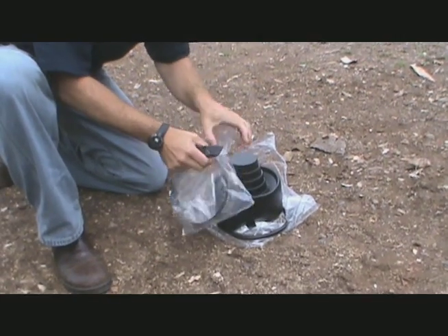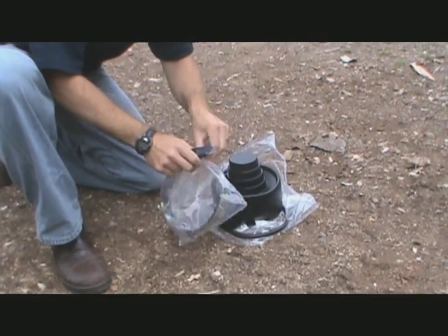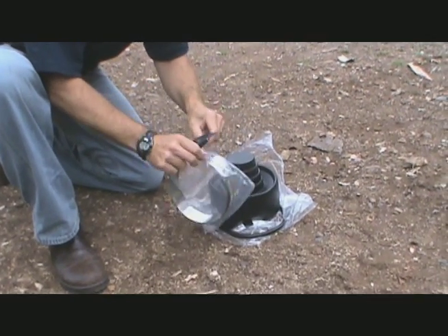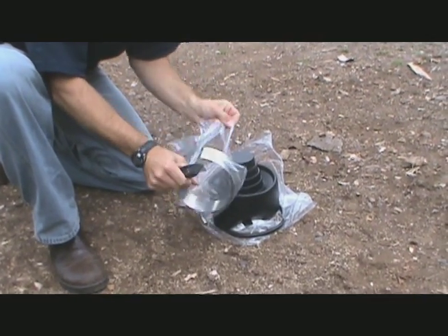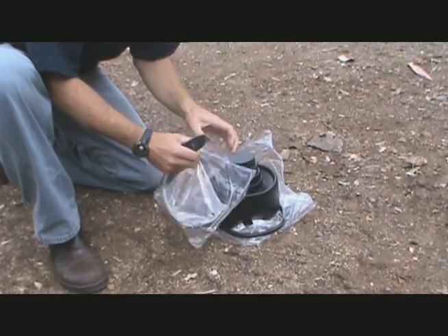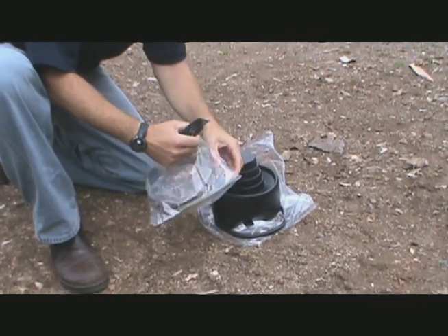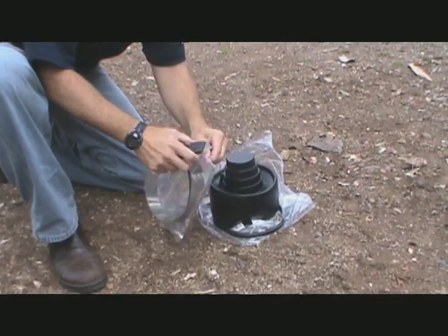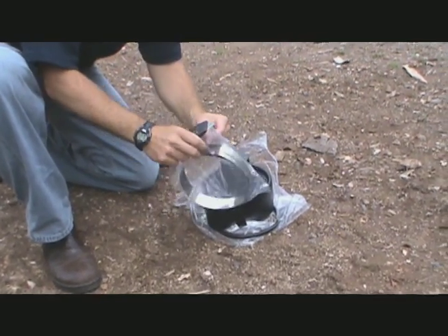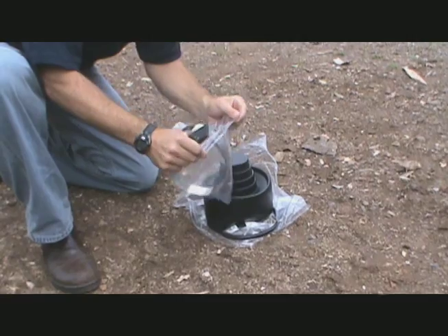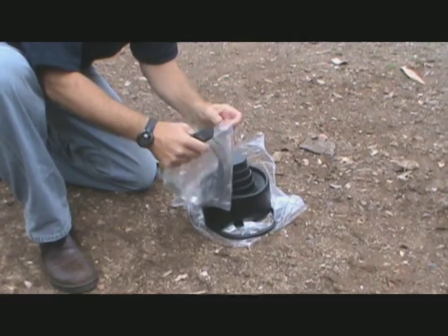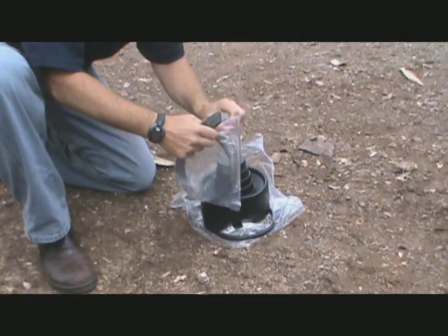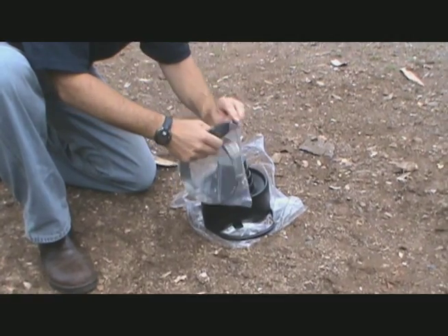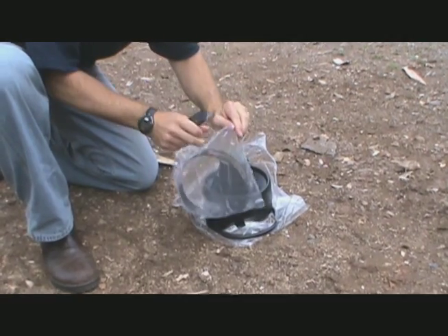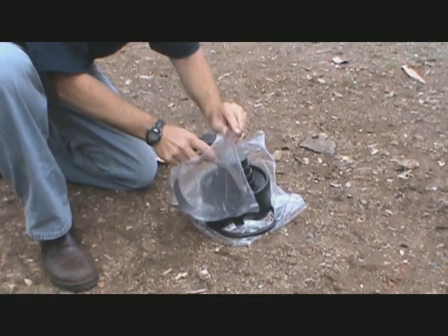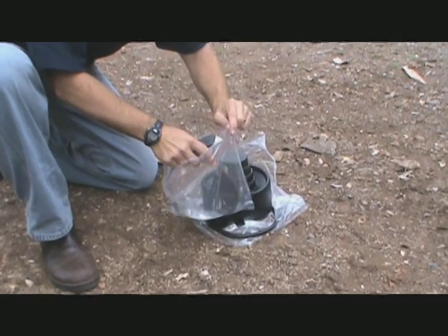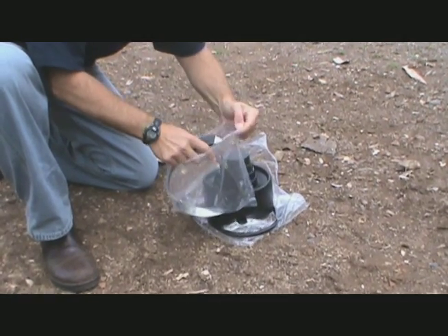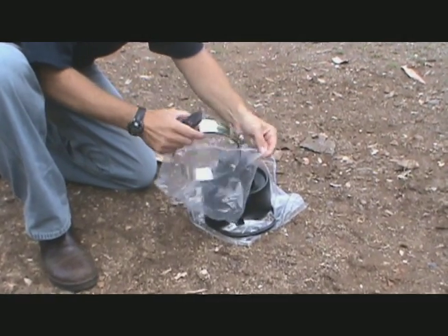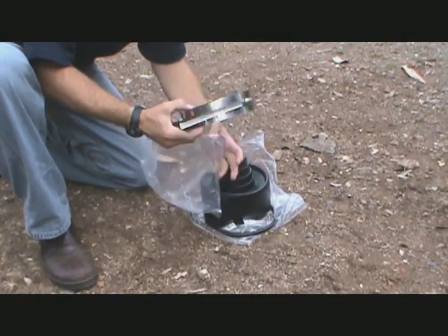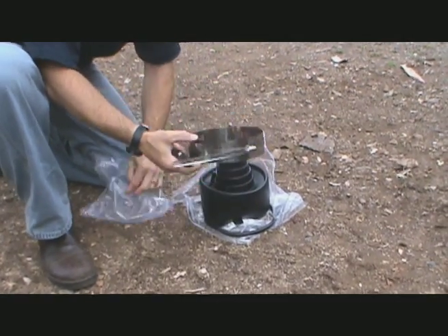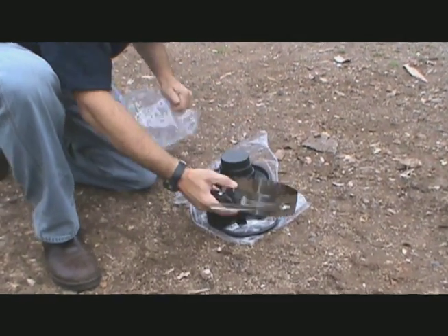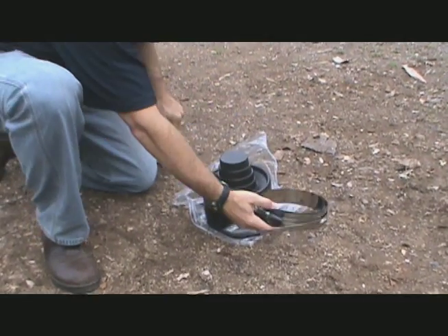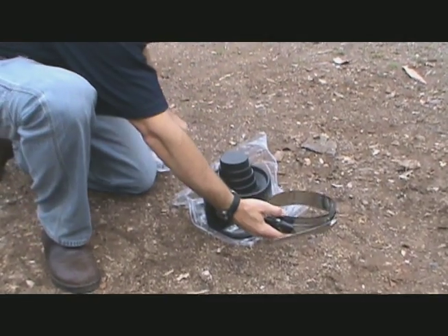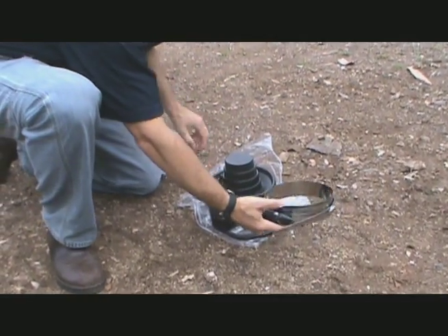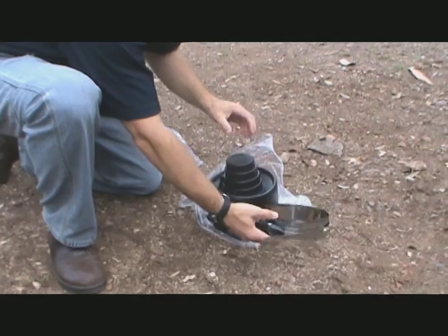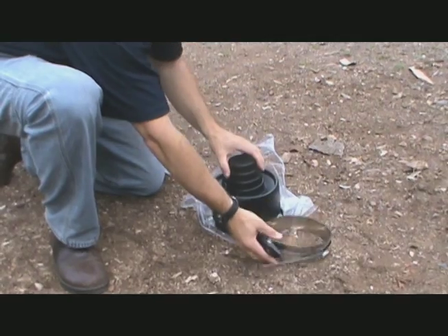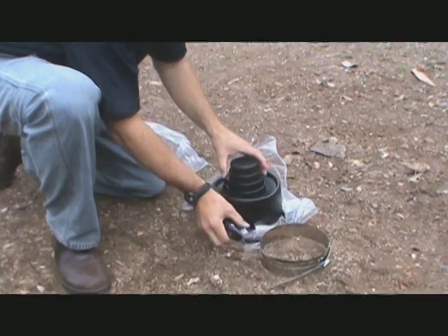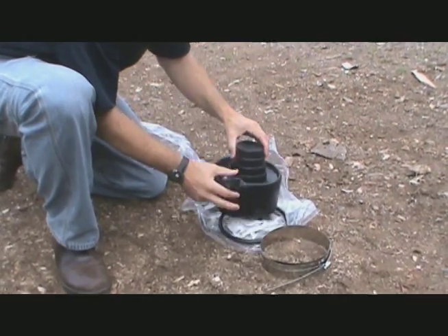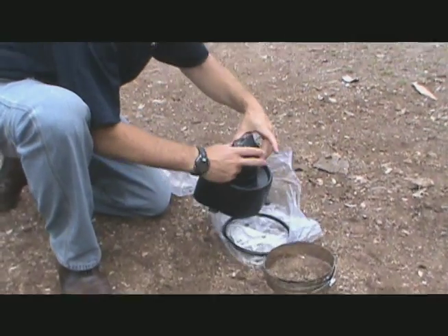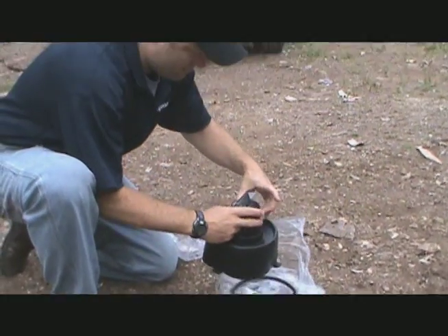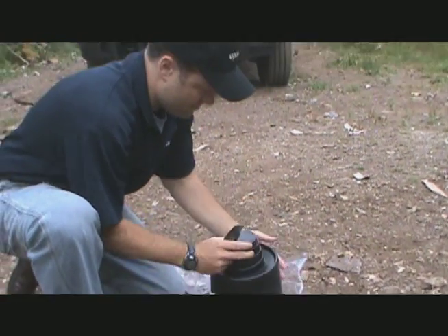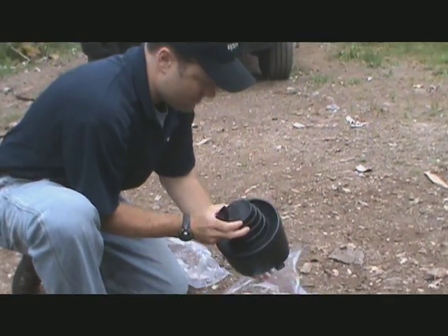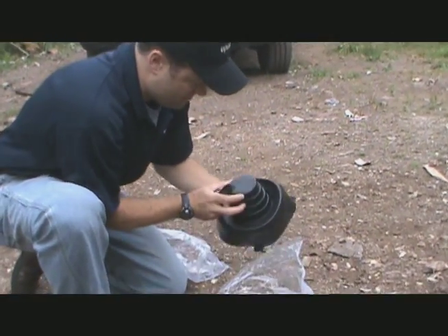End caps are required at all ends of the piping system, above or below grade, to ensure insulation integrity in the pre-insulated pipe system.